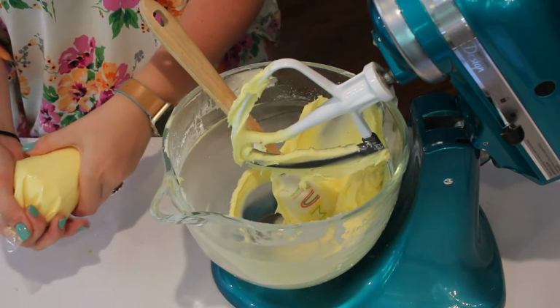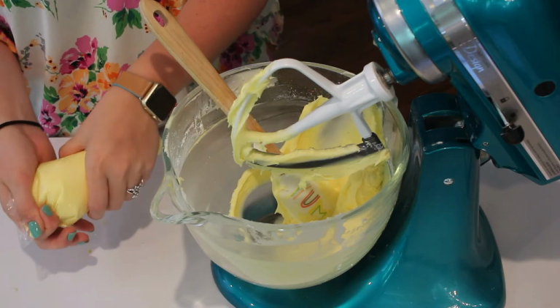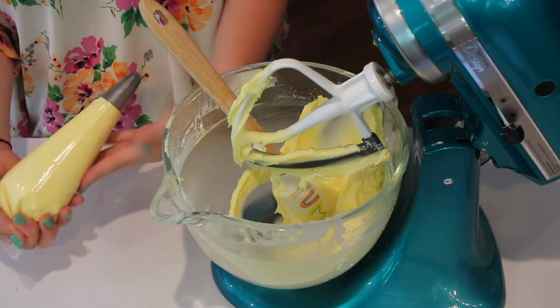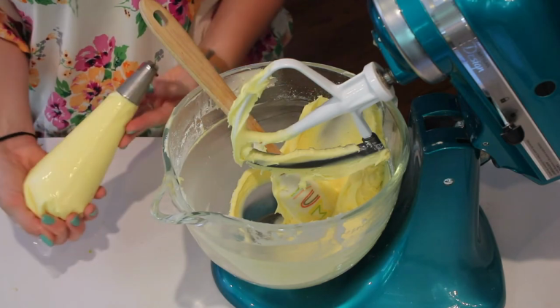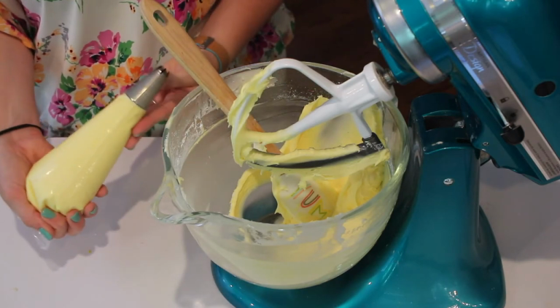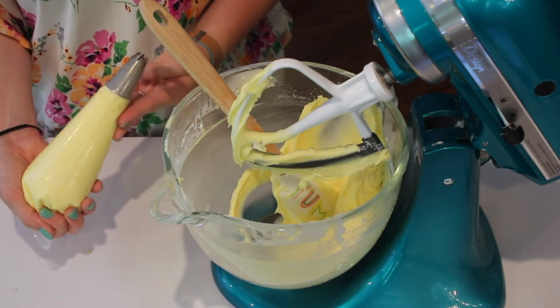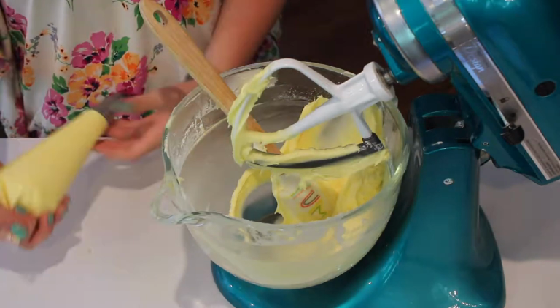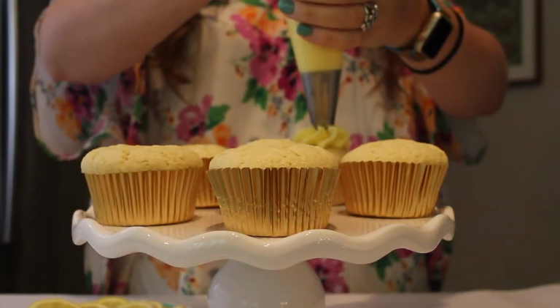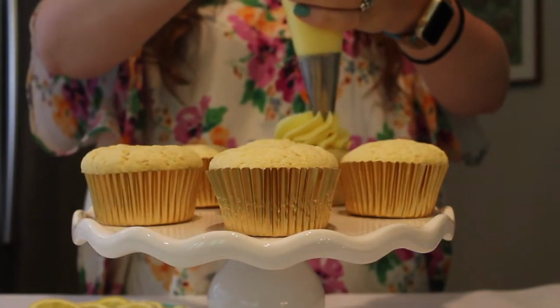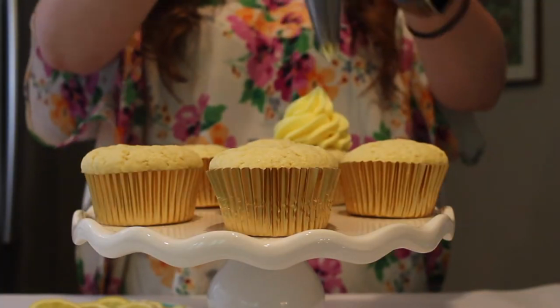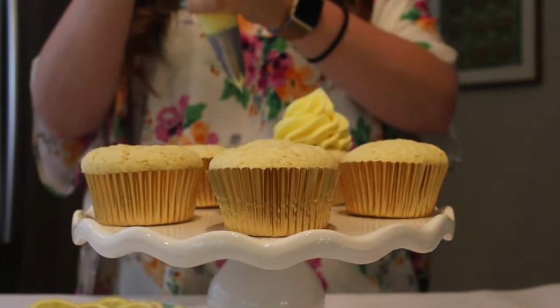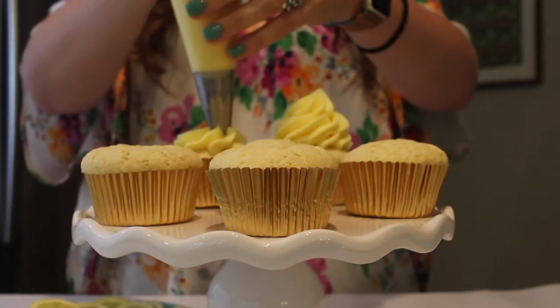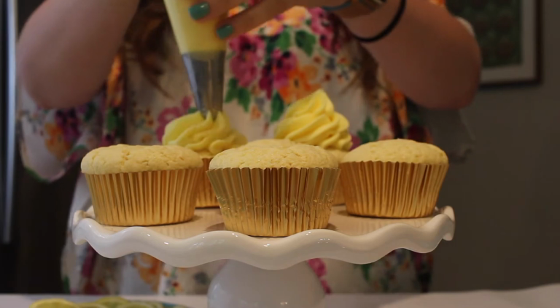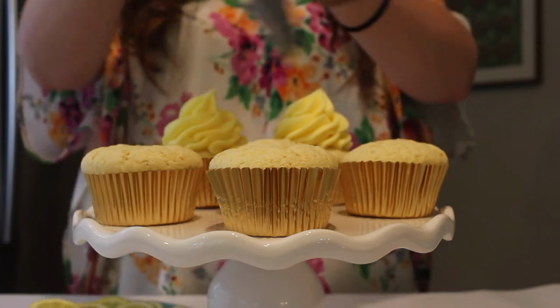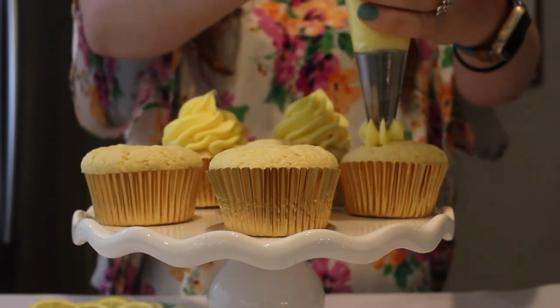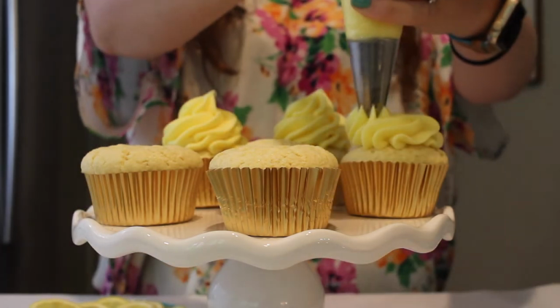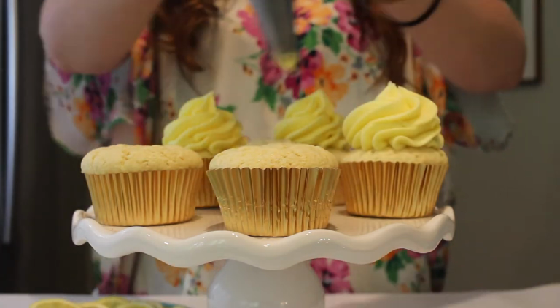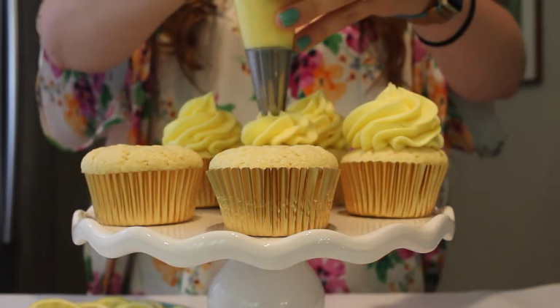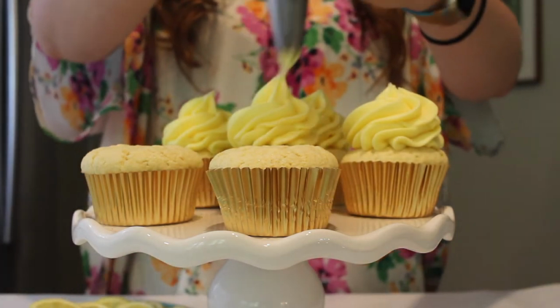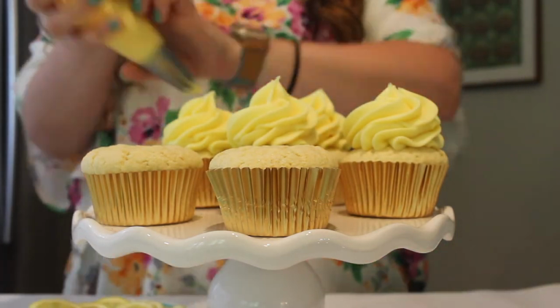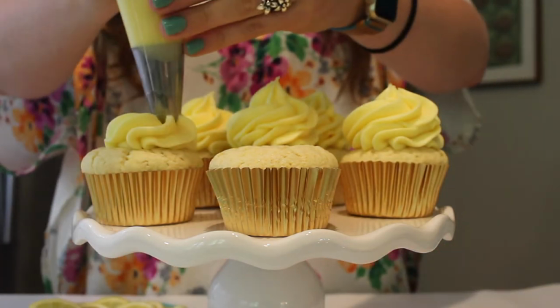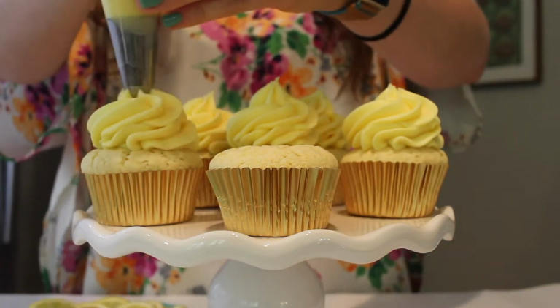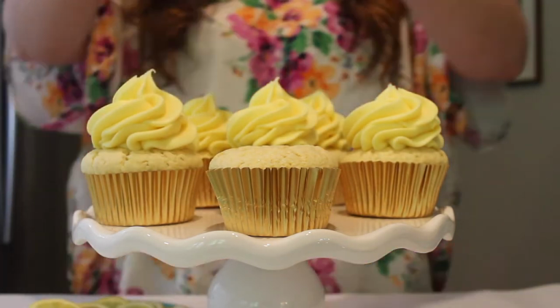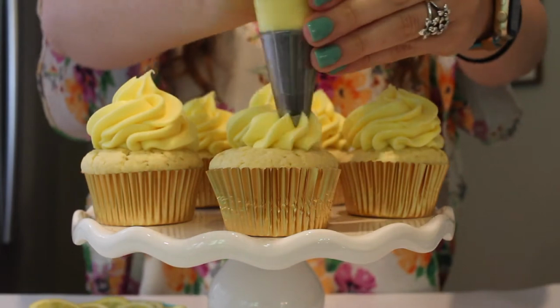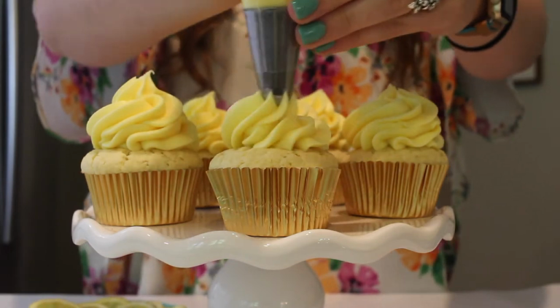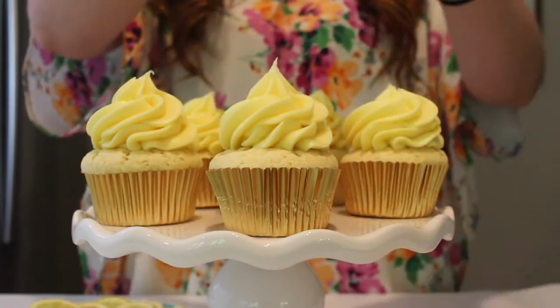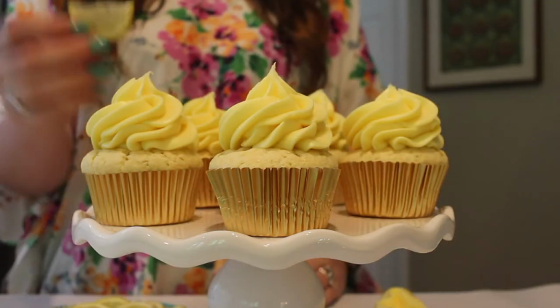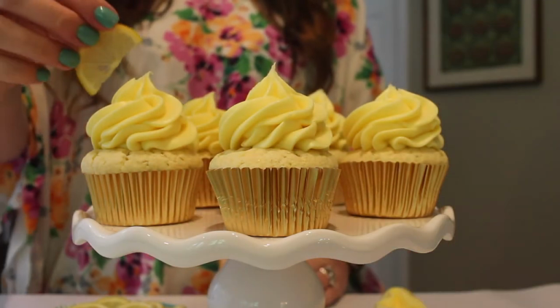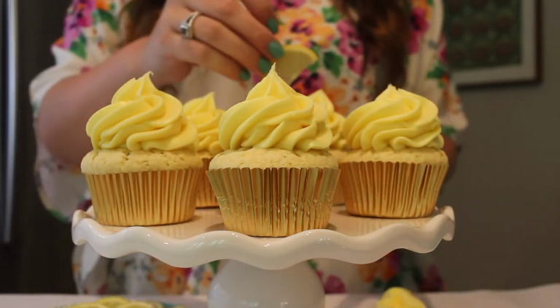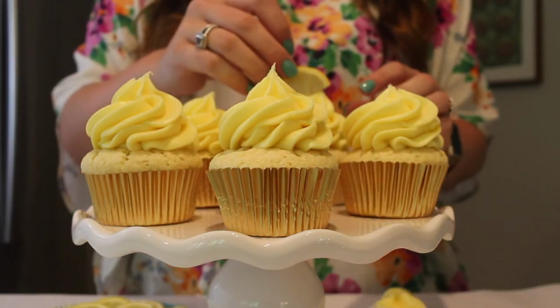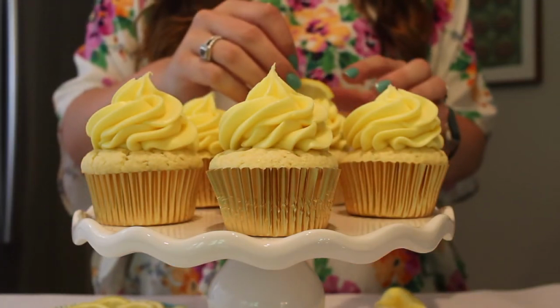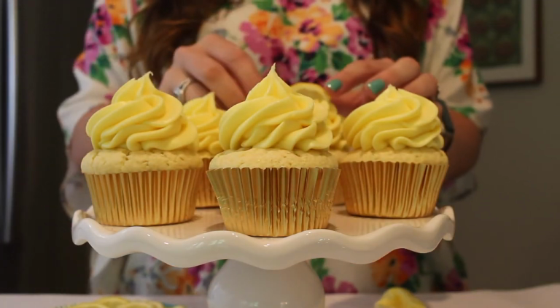You can then go ahead and fill your piping bag — I'm just using the star tip today — and go ahead and ice your cupcakes. I'm just doing a big swirl on top of these, and then lastly adding a lemon wedge to each cupcake. And that is it.